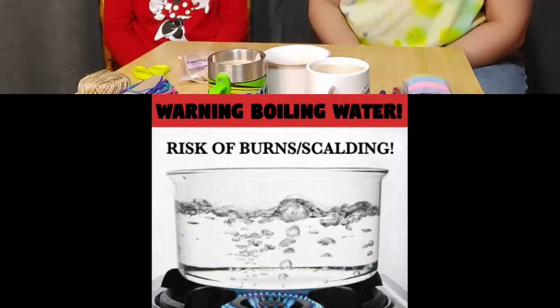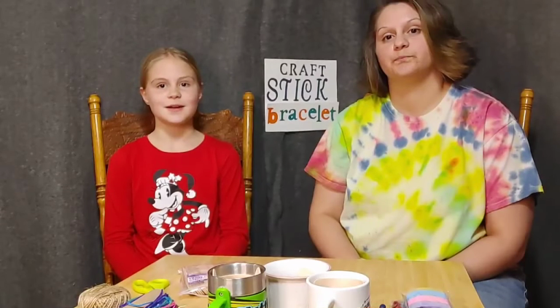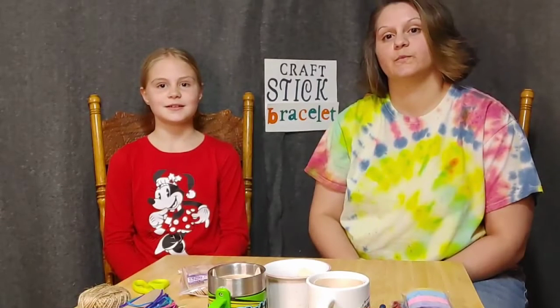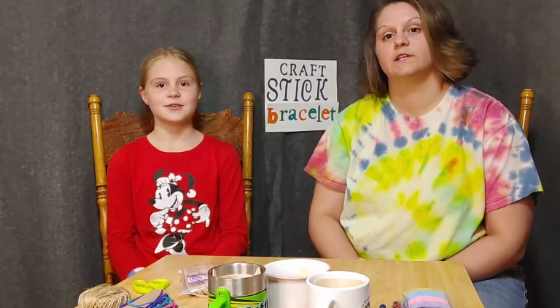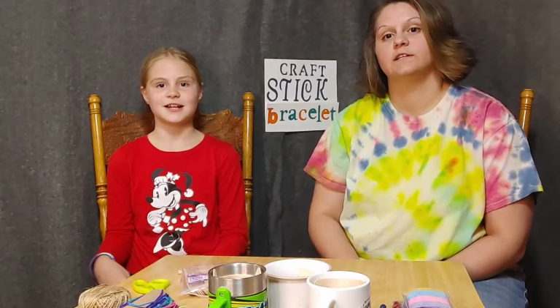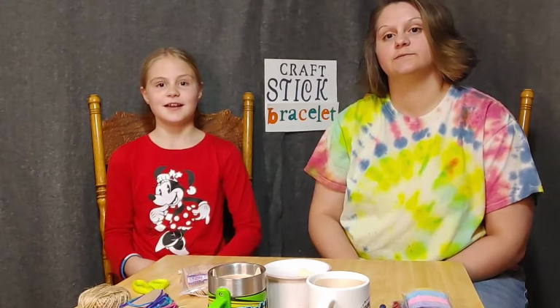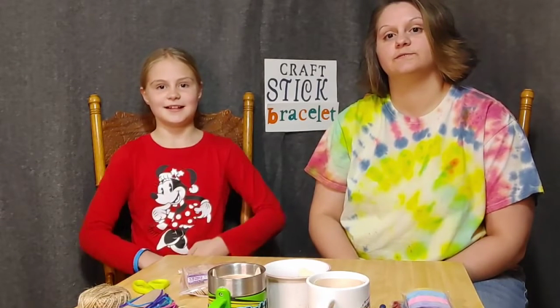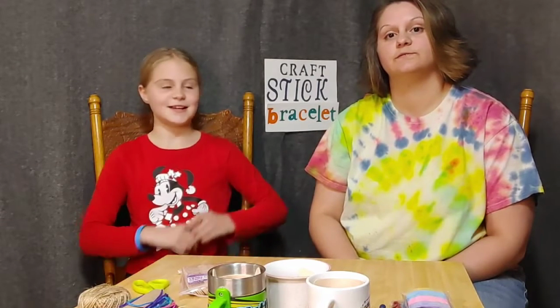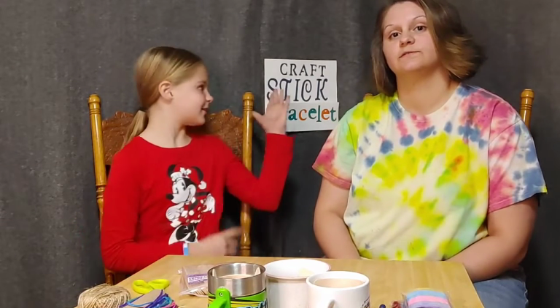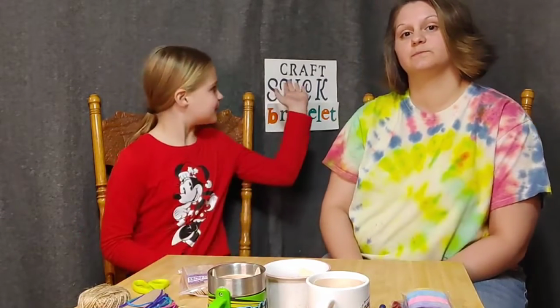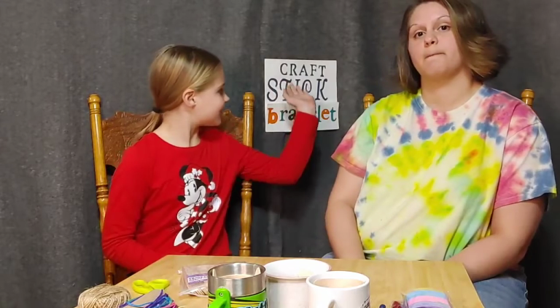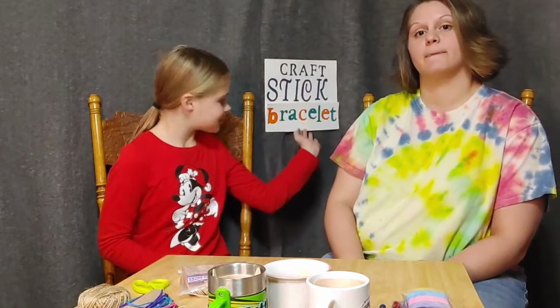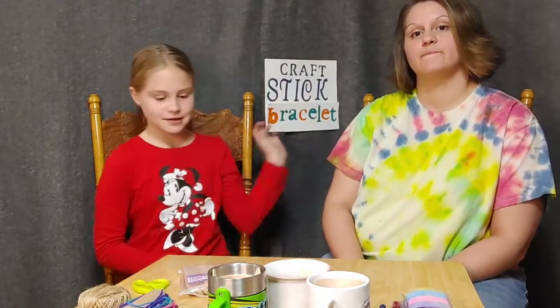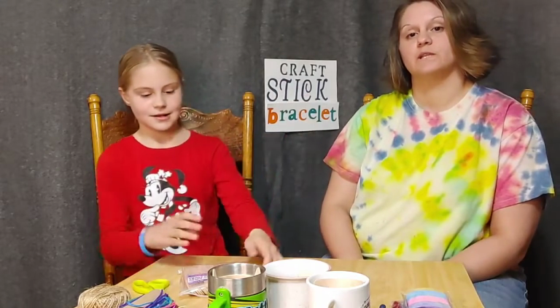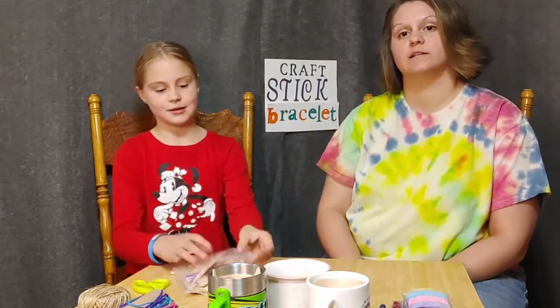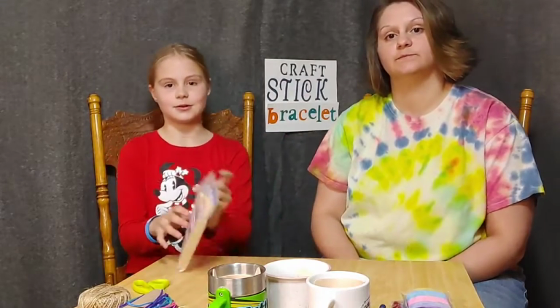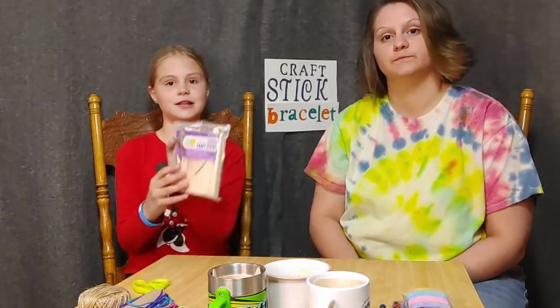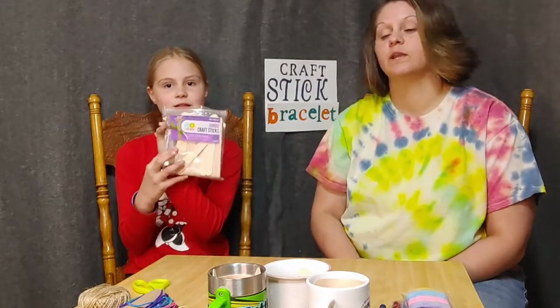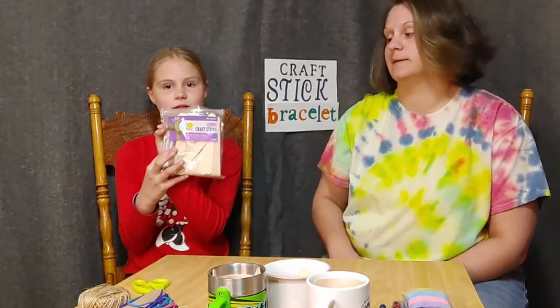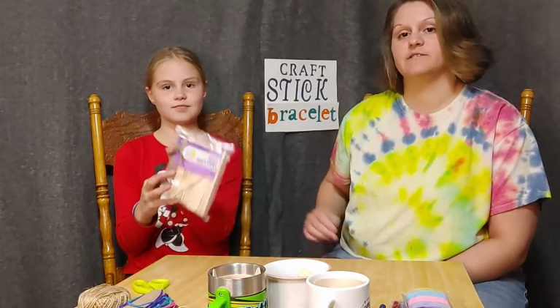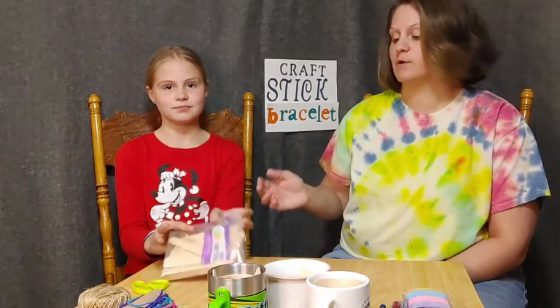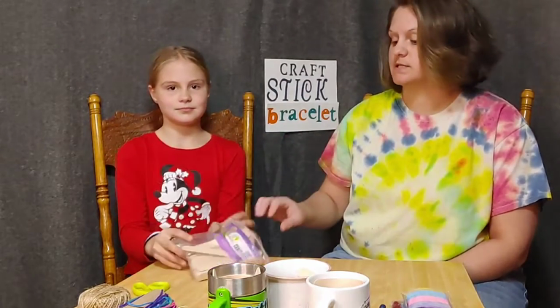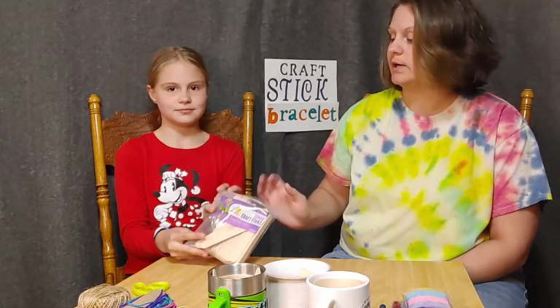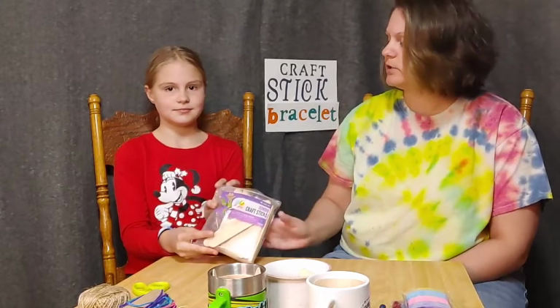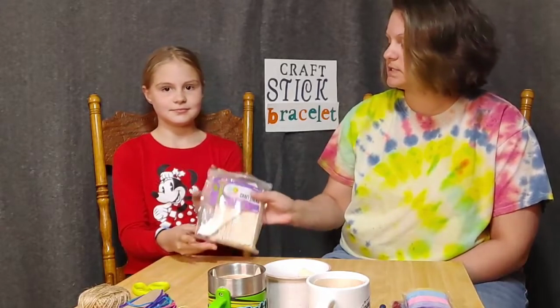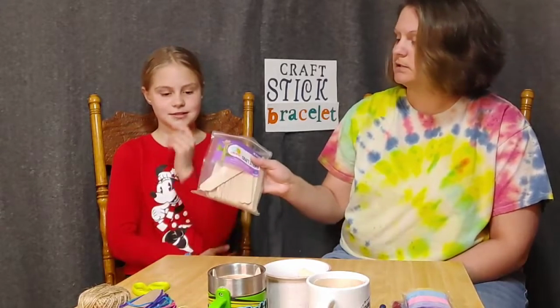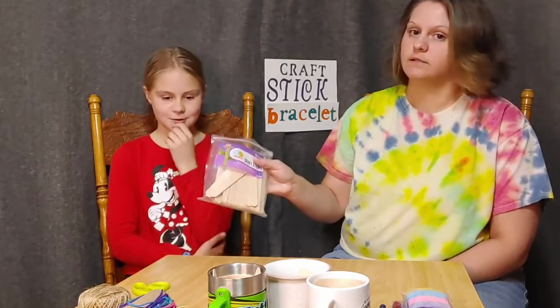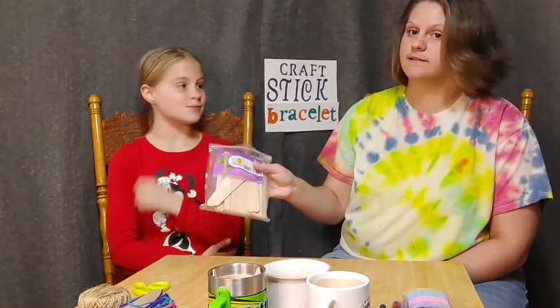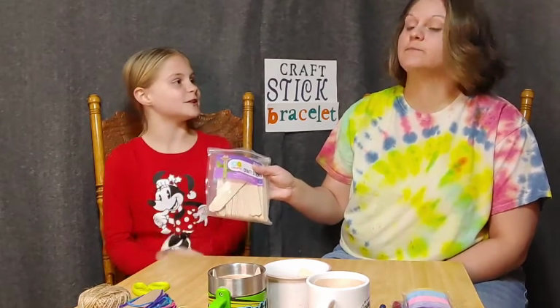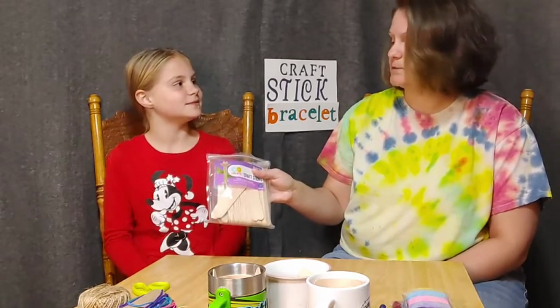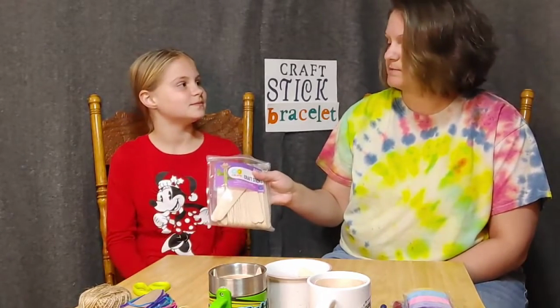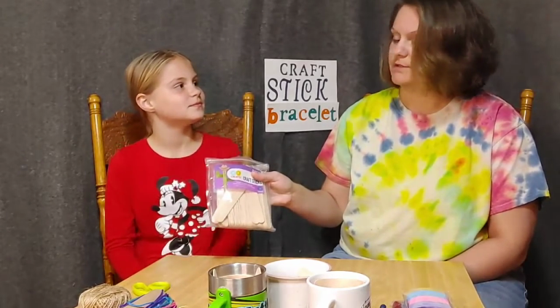Welcome back to our channel! Today we're going to be making plastic bracelets. We're going to boil these craft stick bracelets — and why do we boil them? To make them softer.